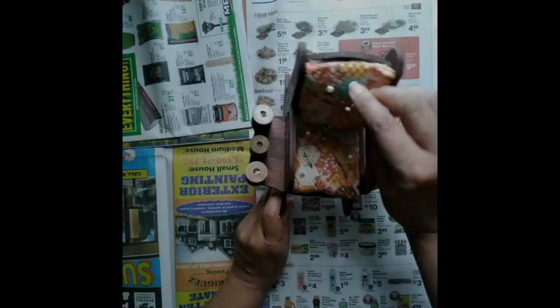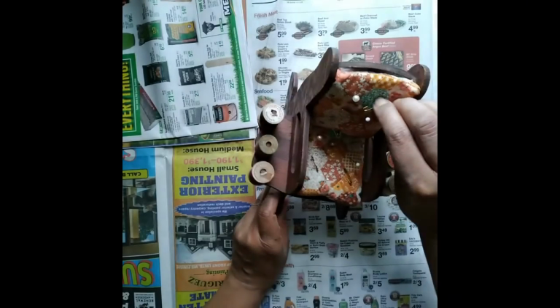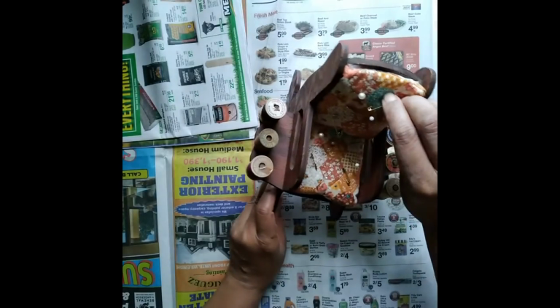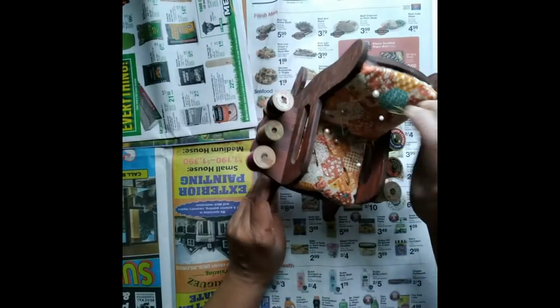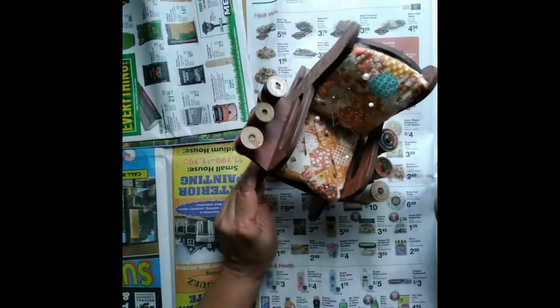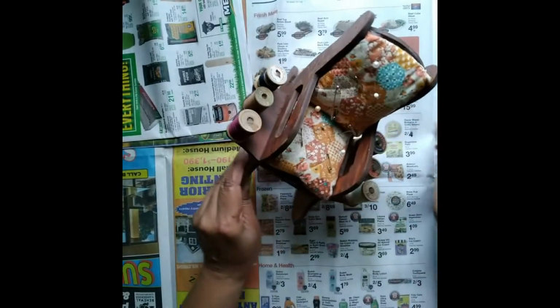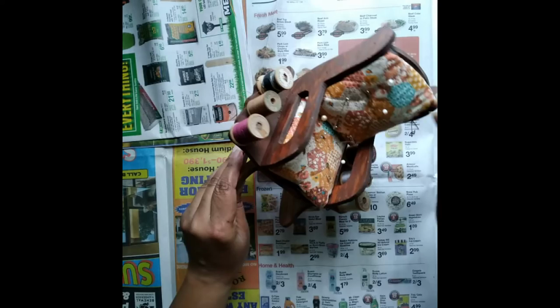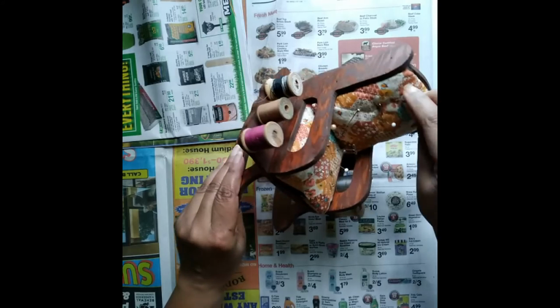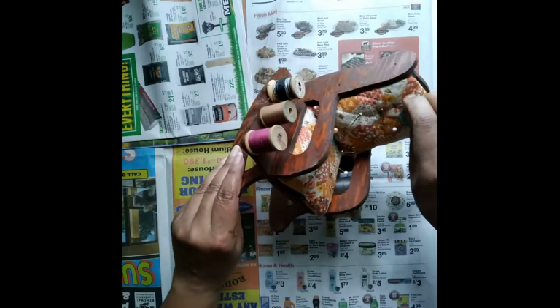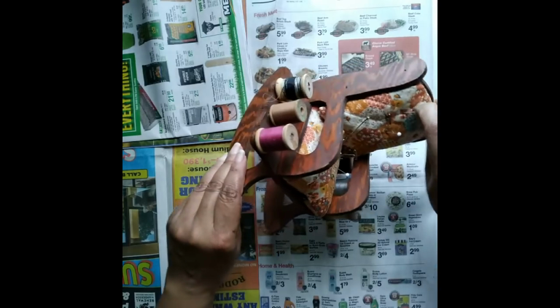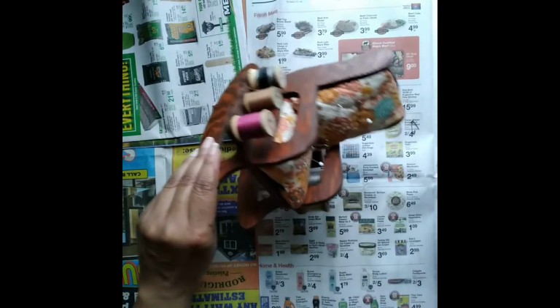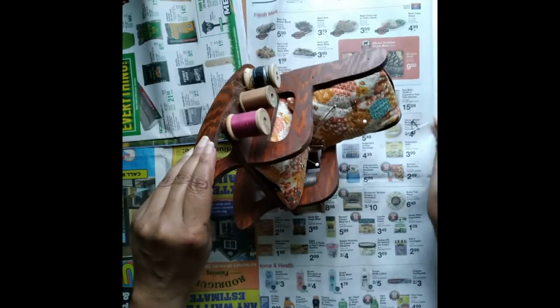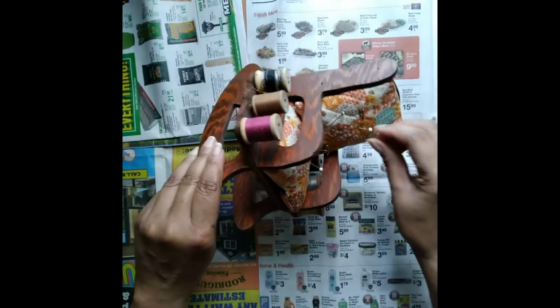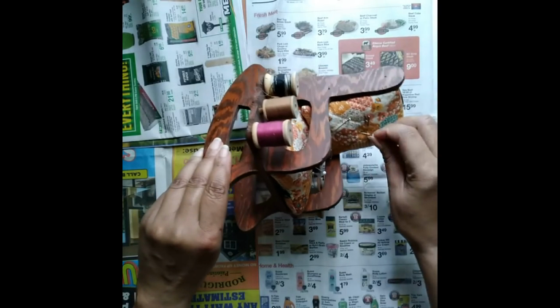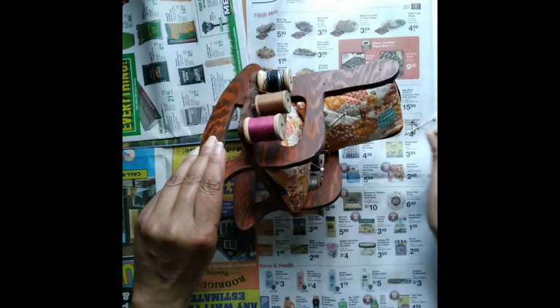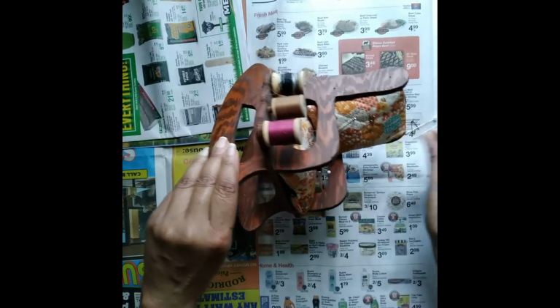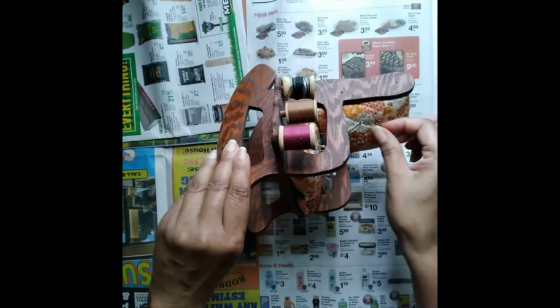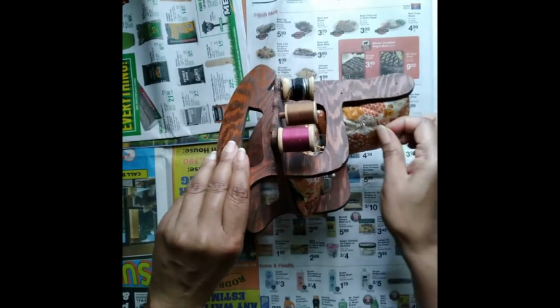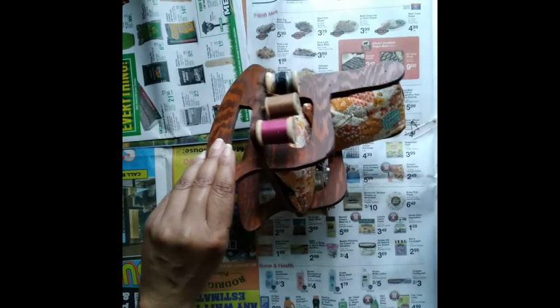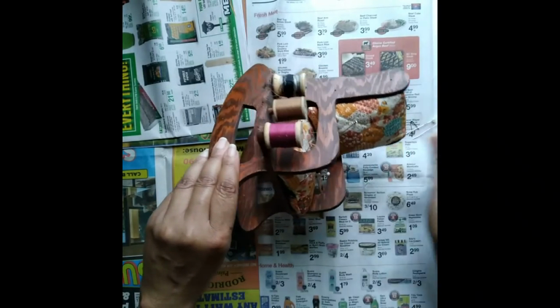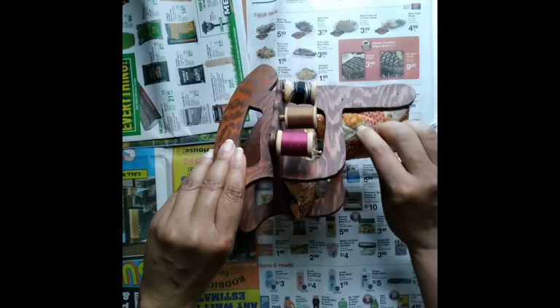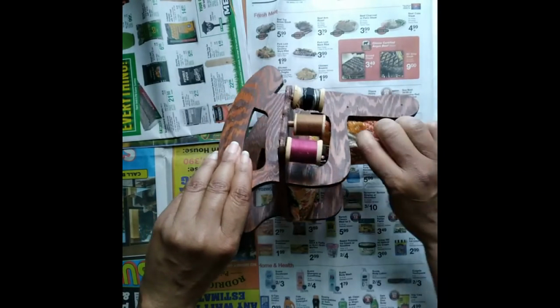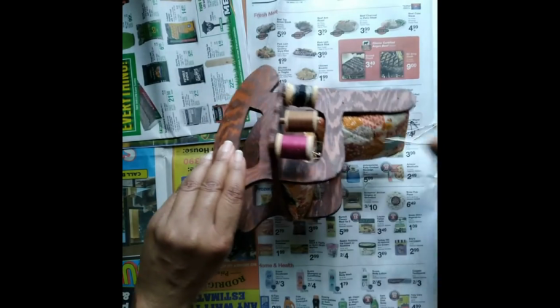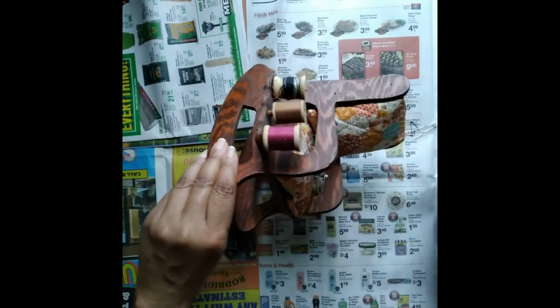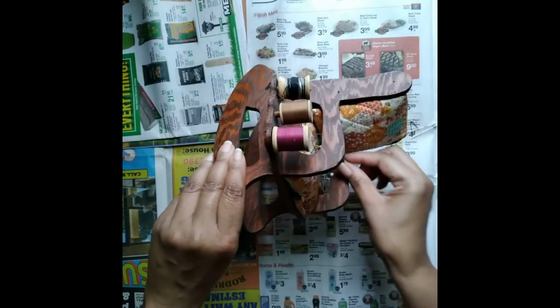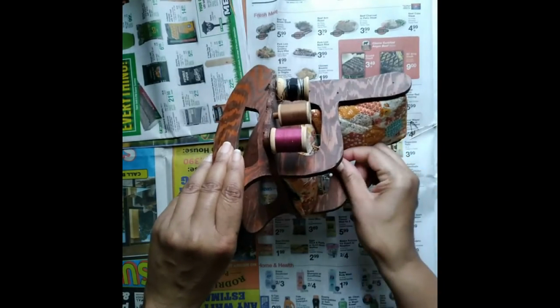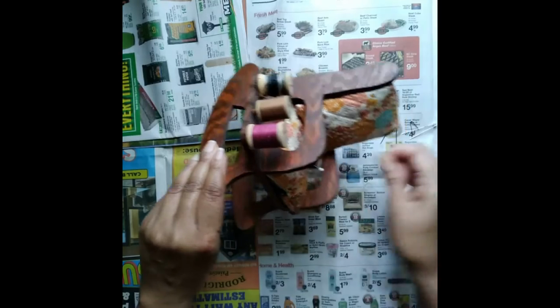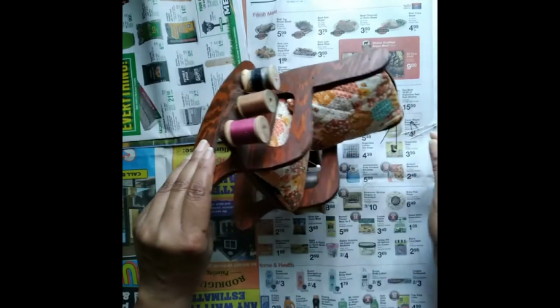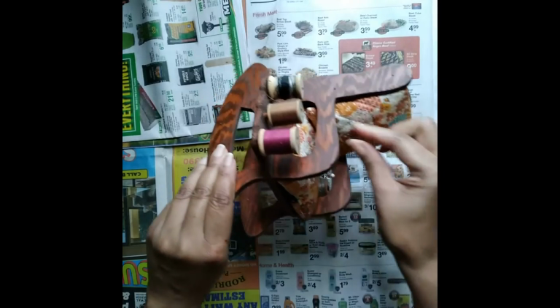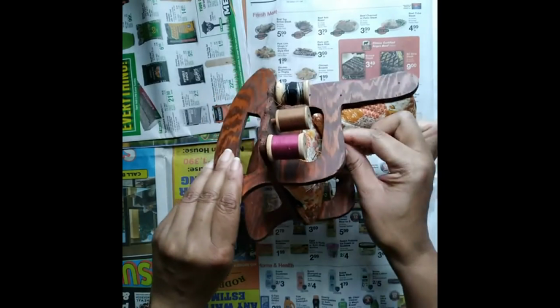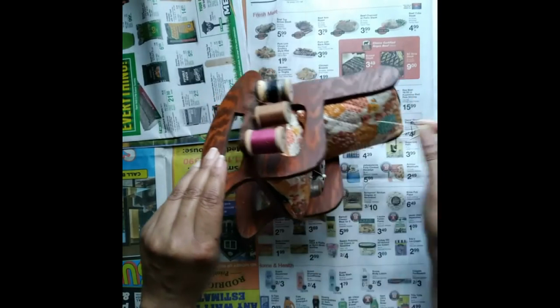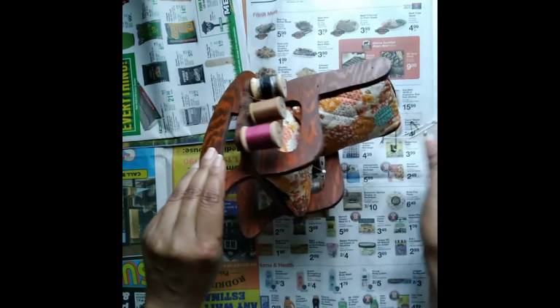I begin by removing the old straight pins, needles, and safety pins from the cushion, then removing it, the old spools of thread, and glue from the chair.